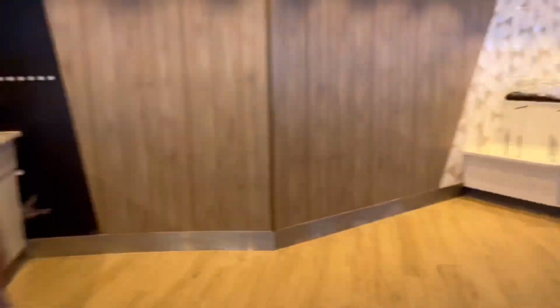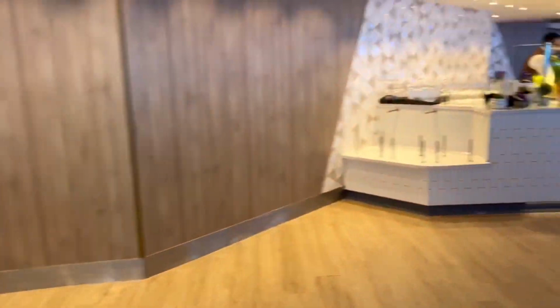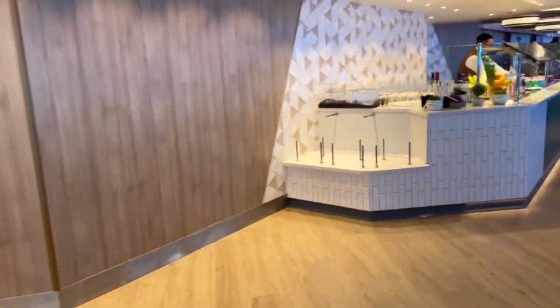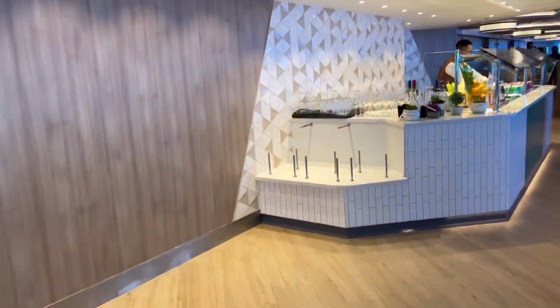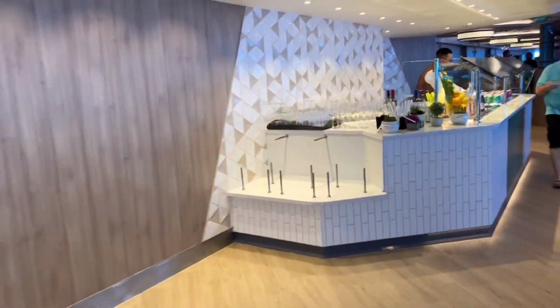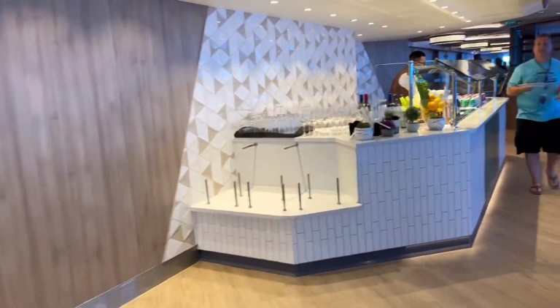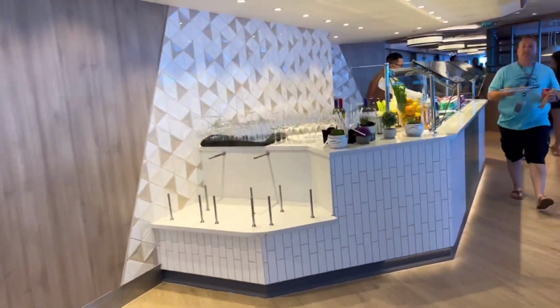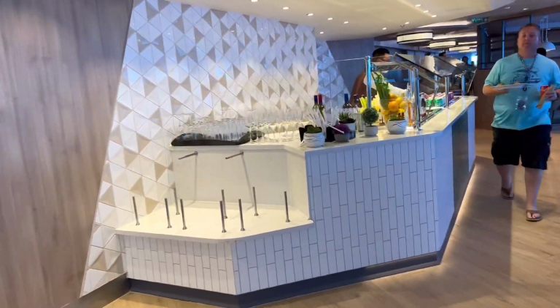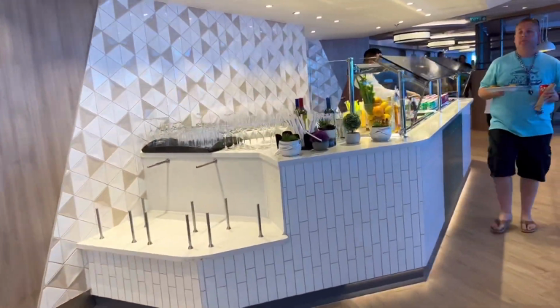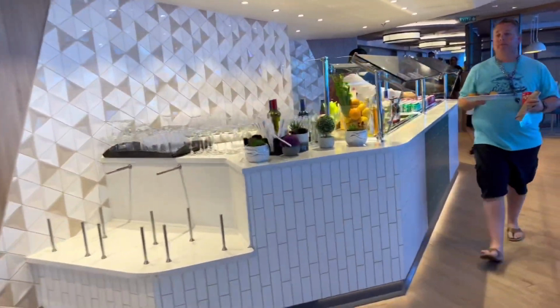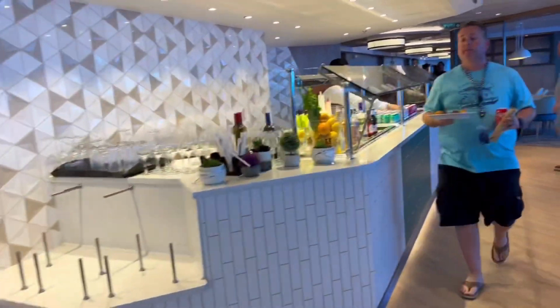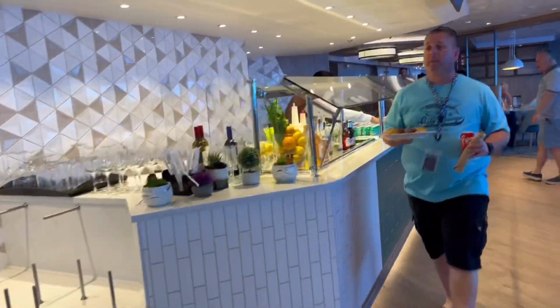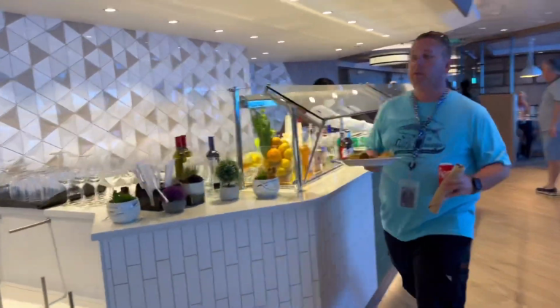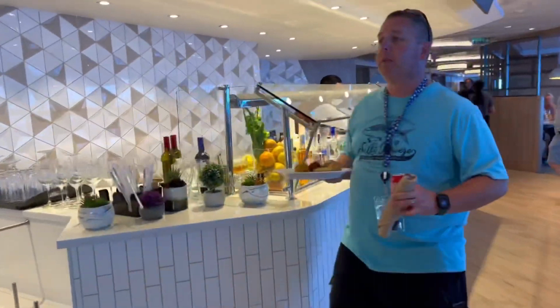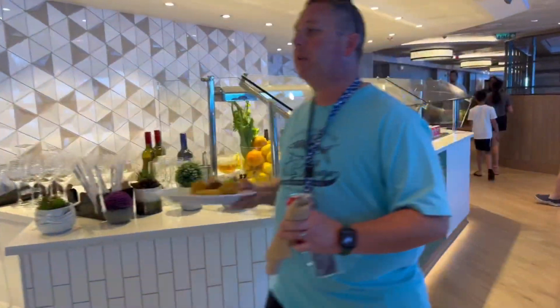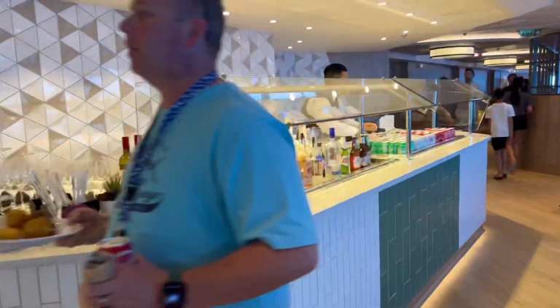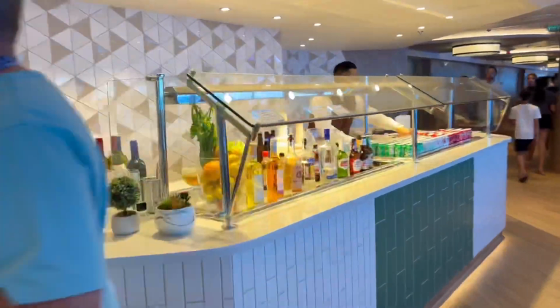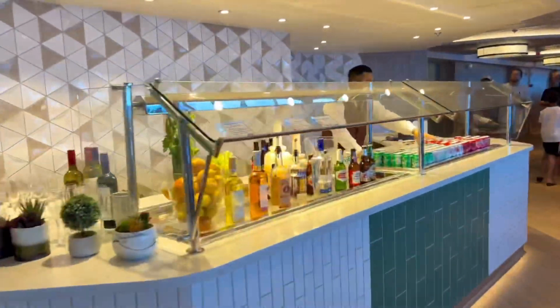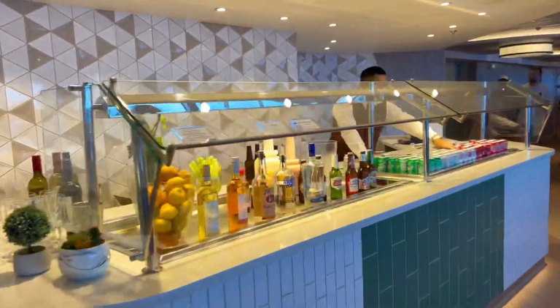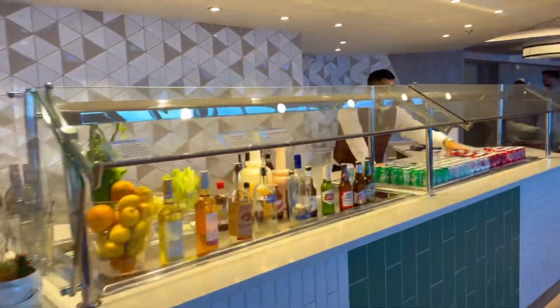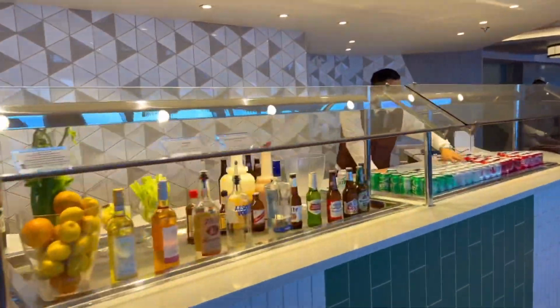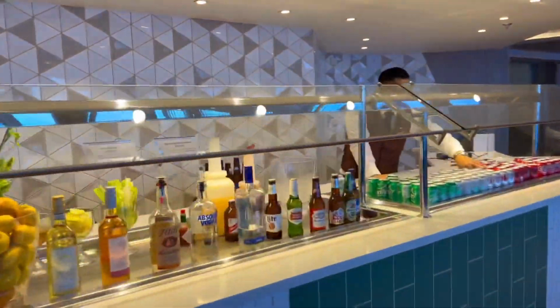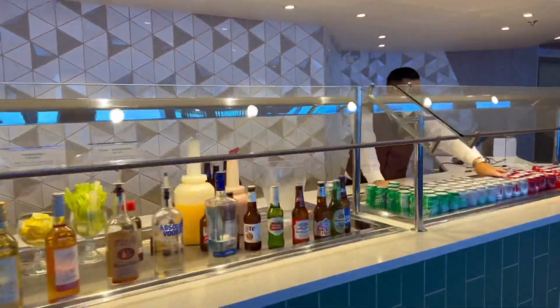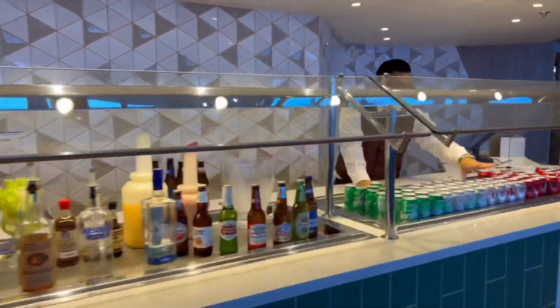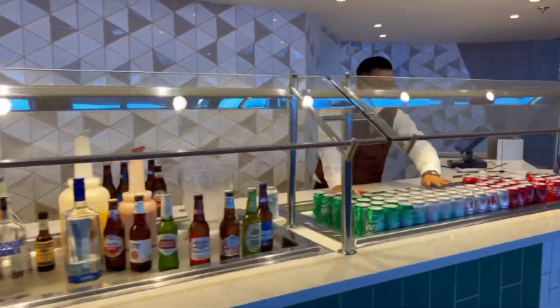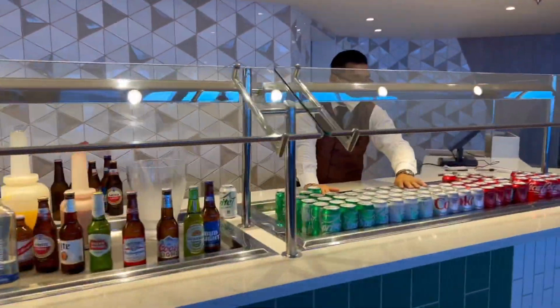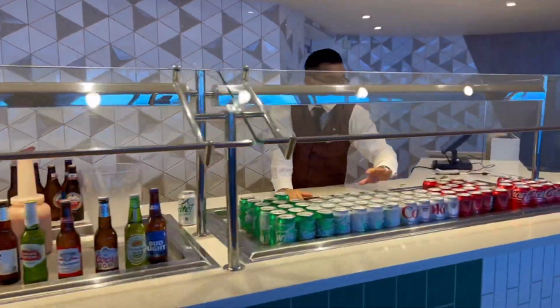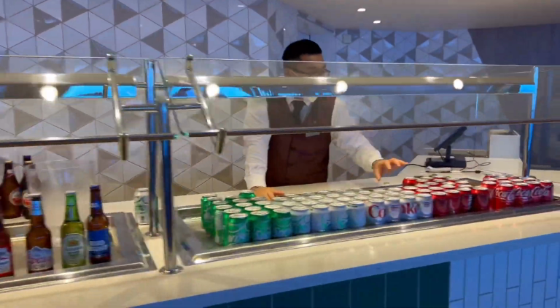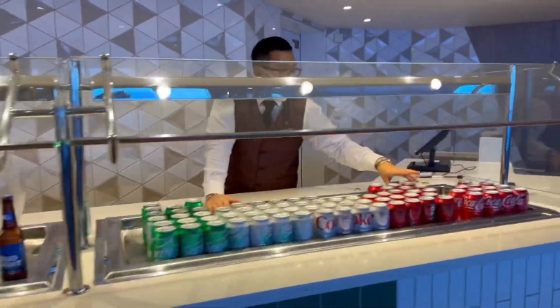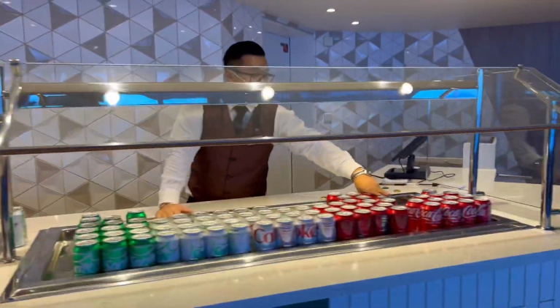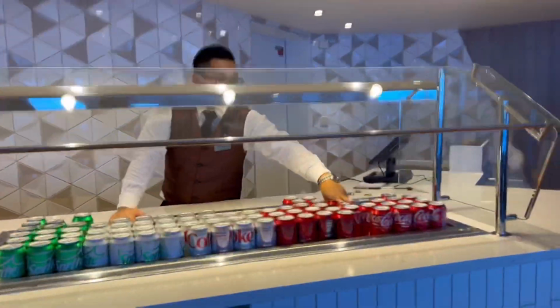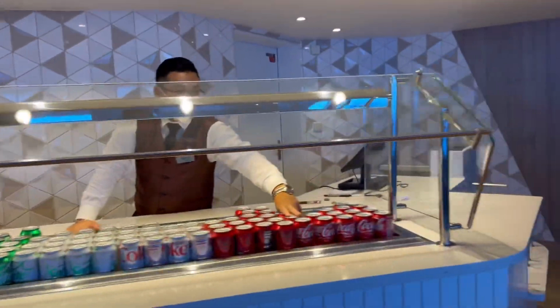Over here is the beverage station. You just come here, give them your room number, and you get your cocktails and soft drinks.